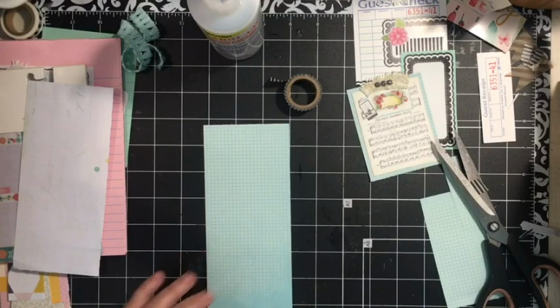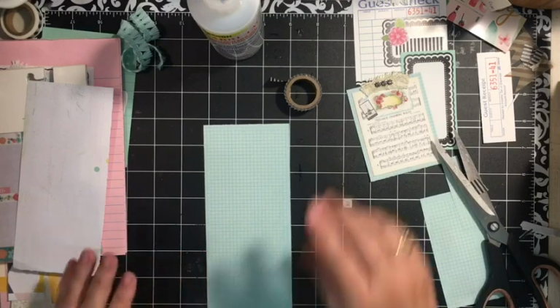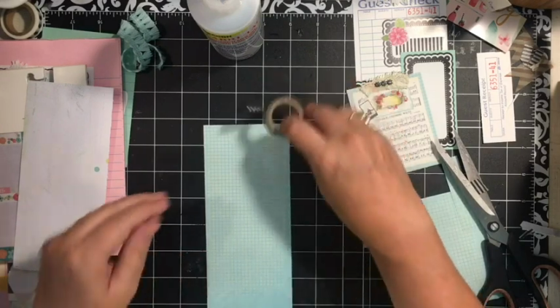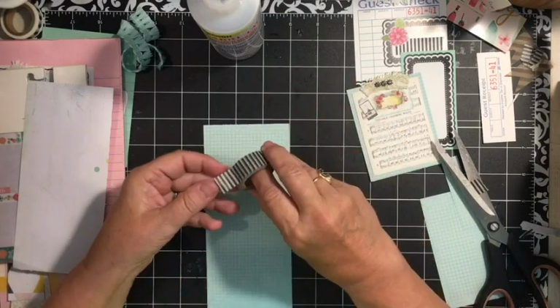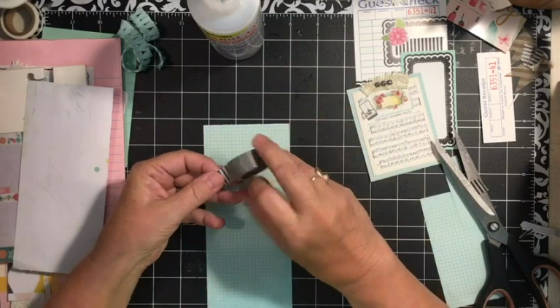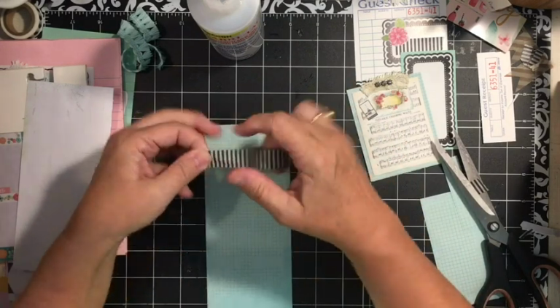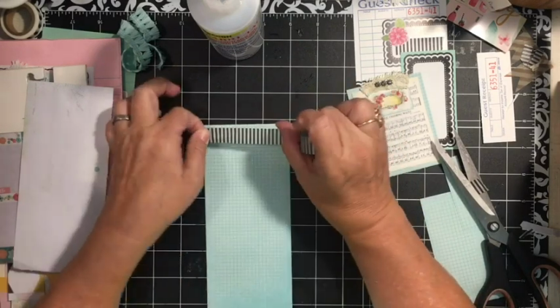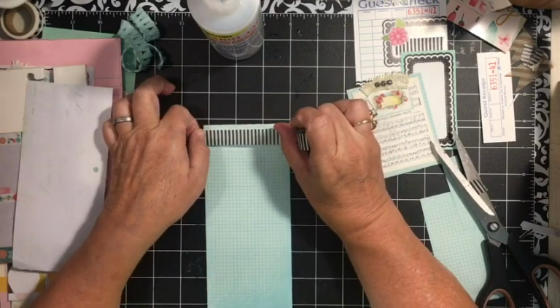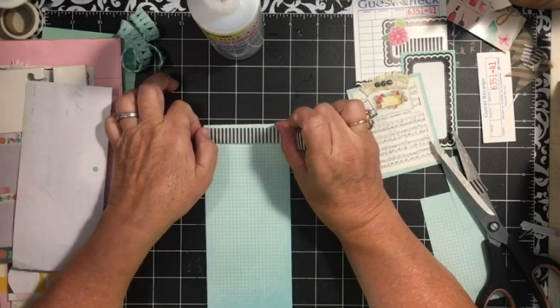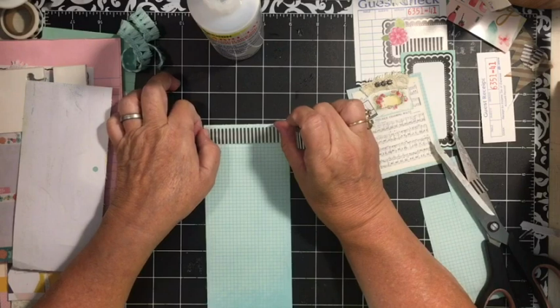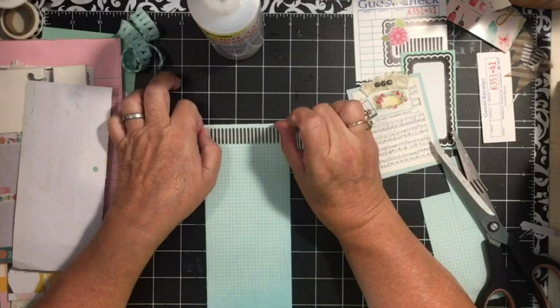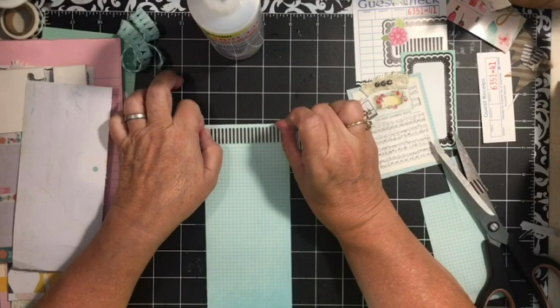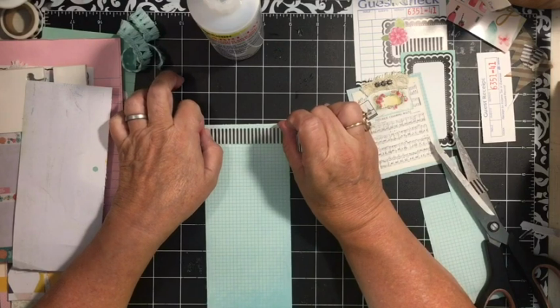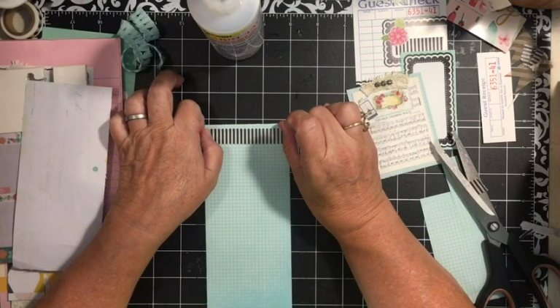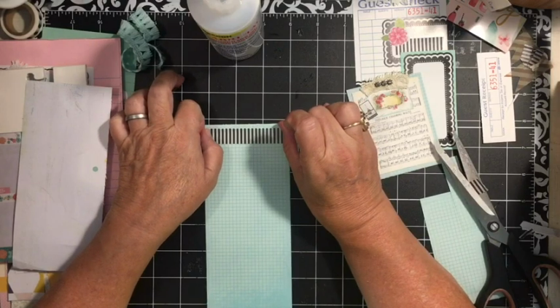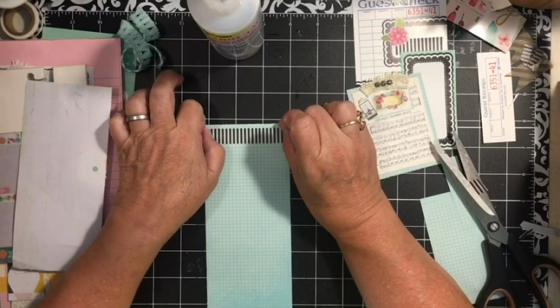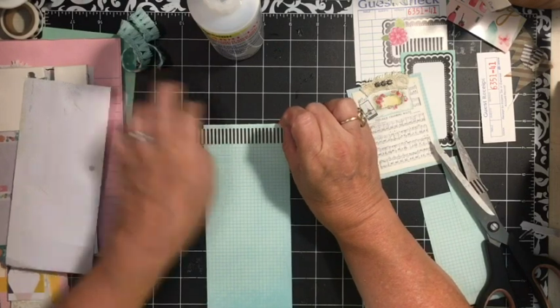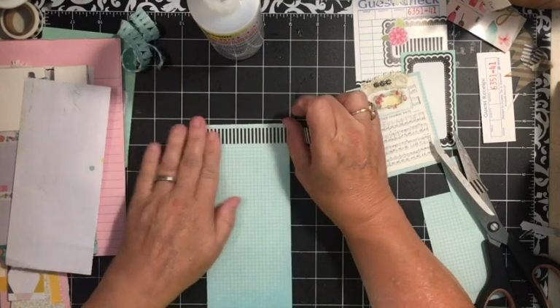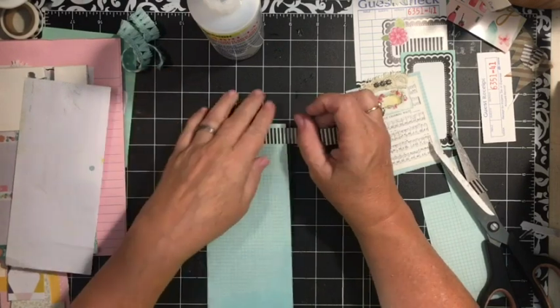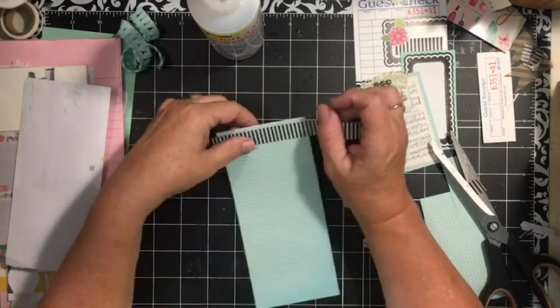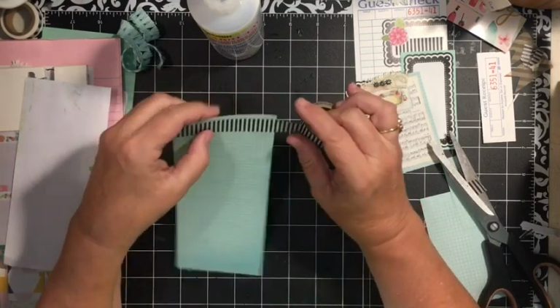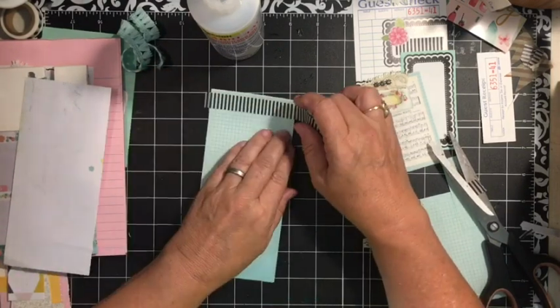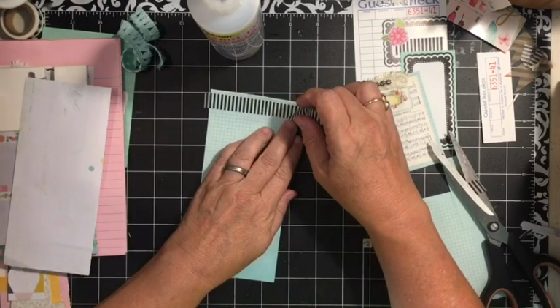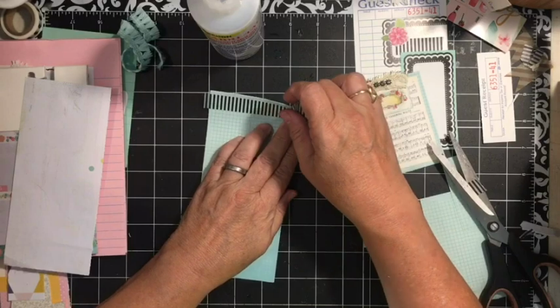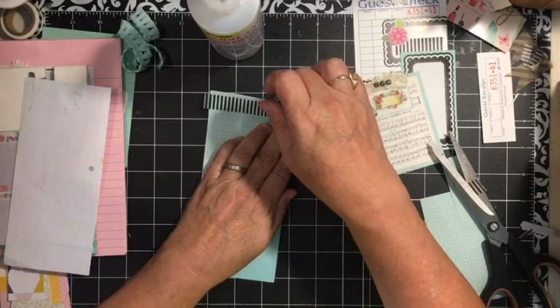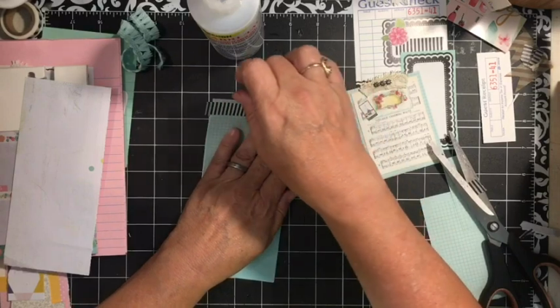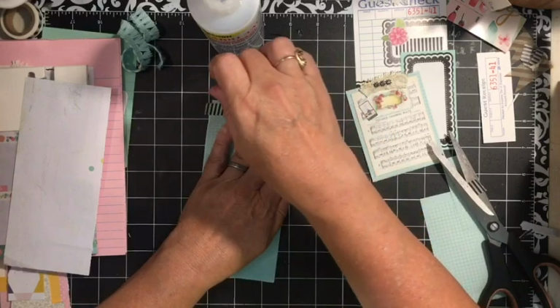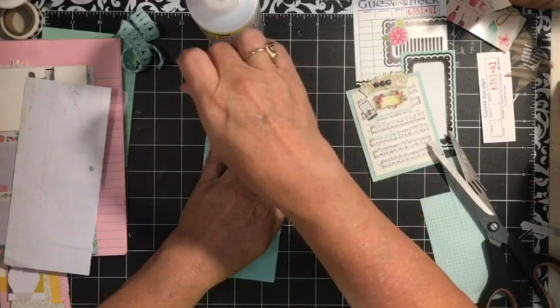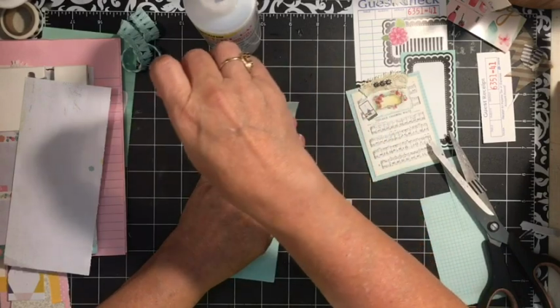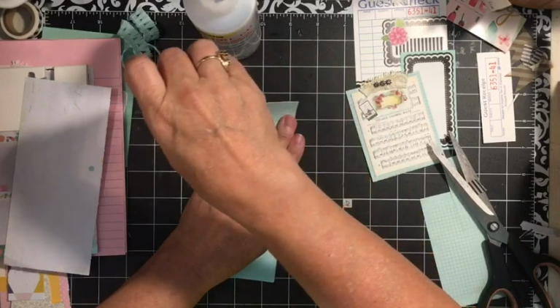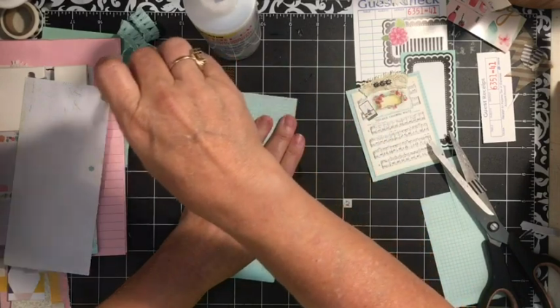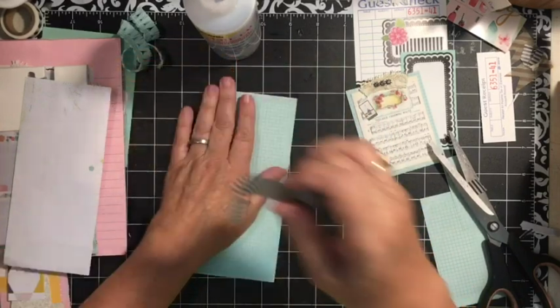Next we're going to want to add just some washi tape to the top. Oh, we want it on the other side — this is the side that is for writing.